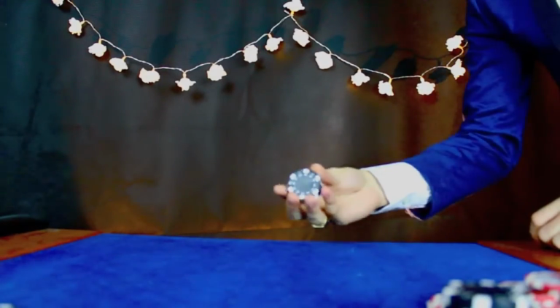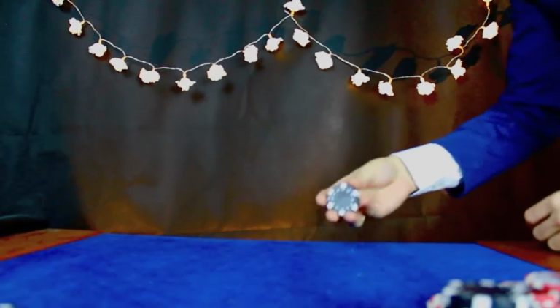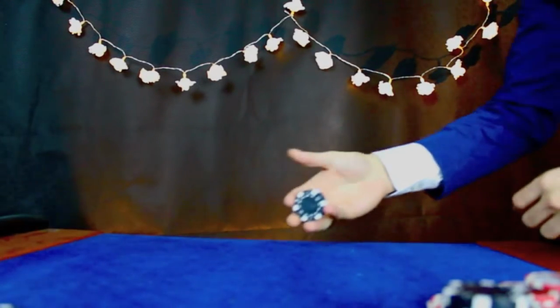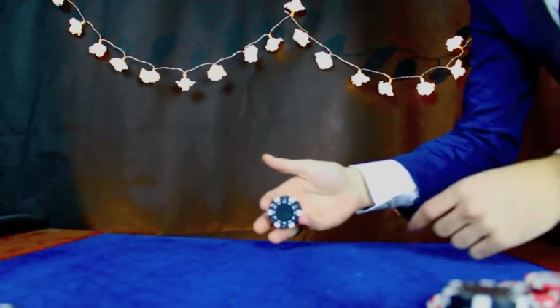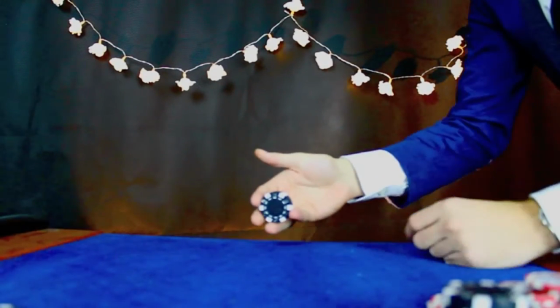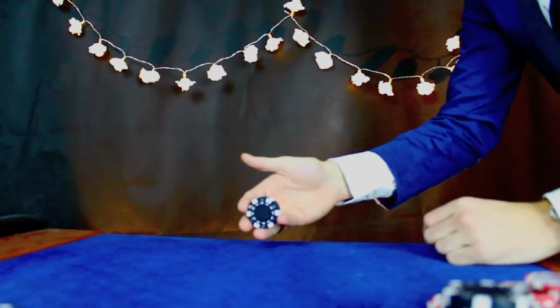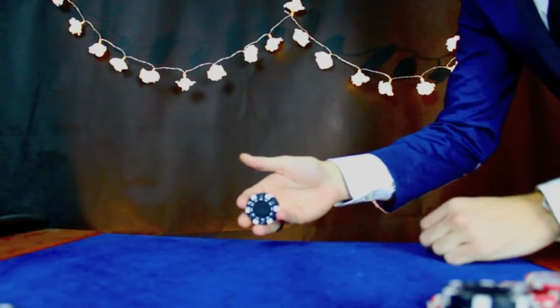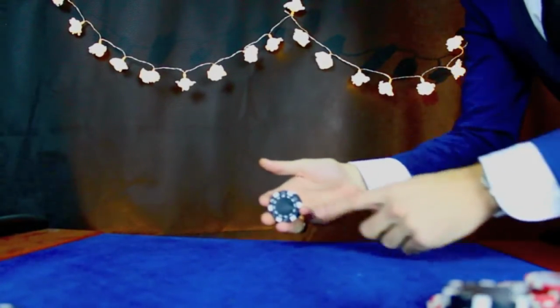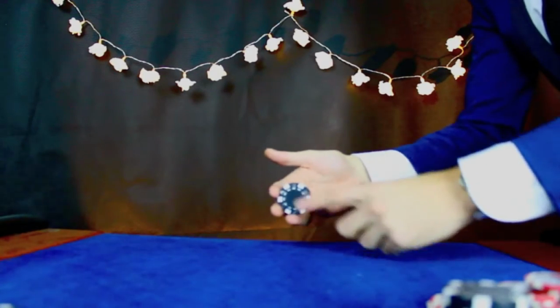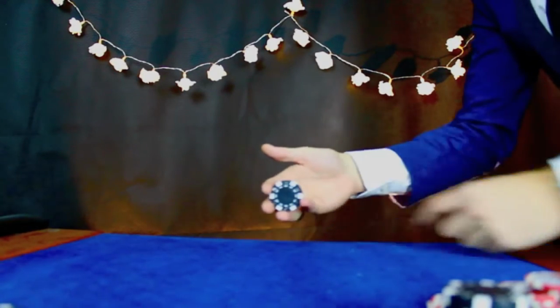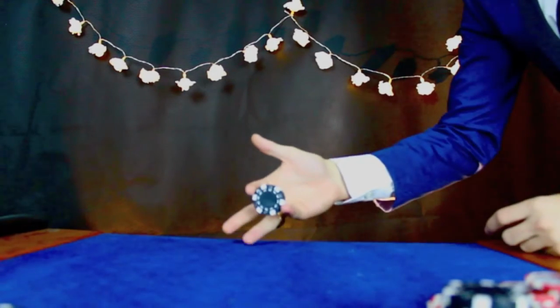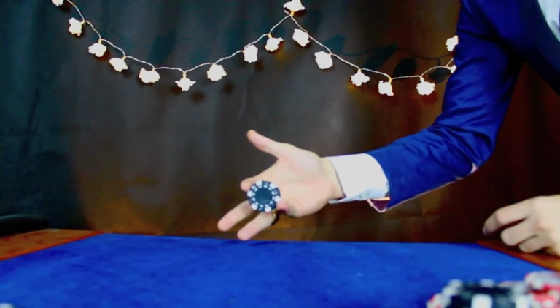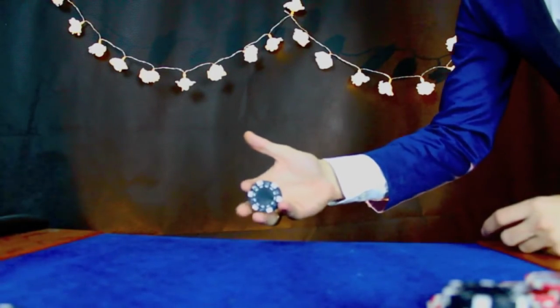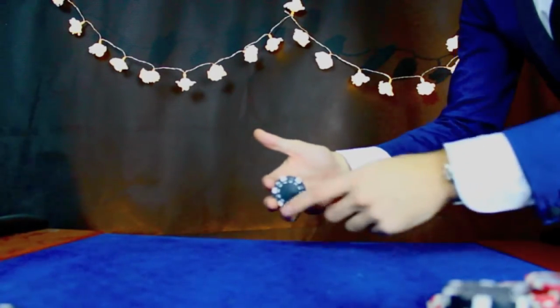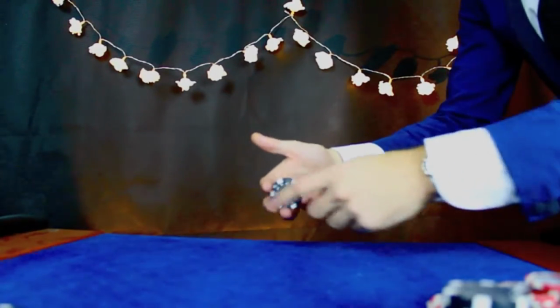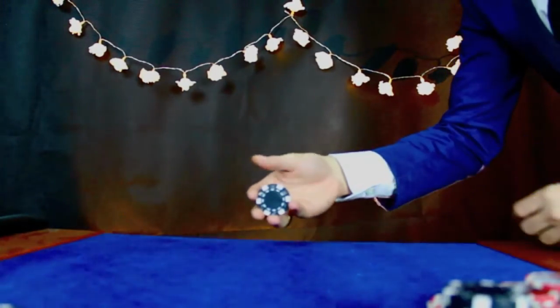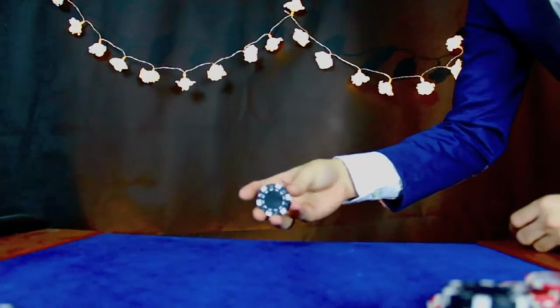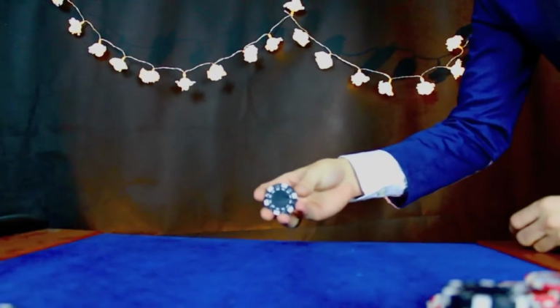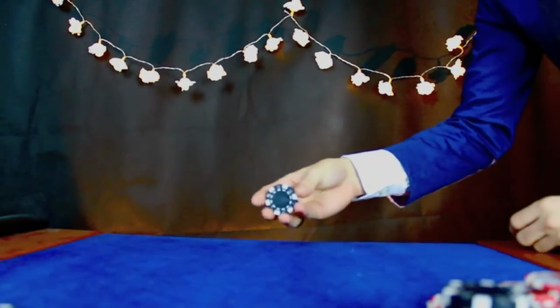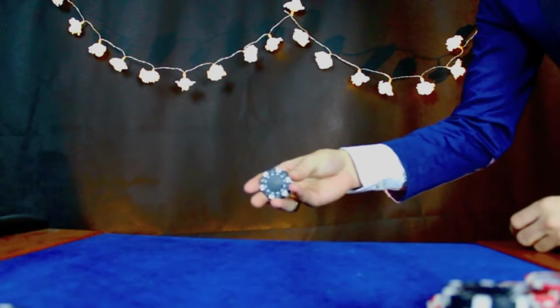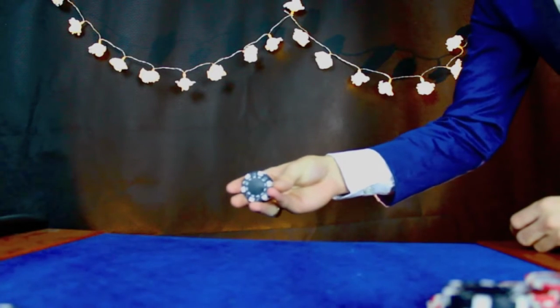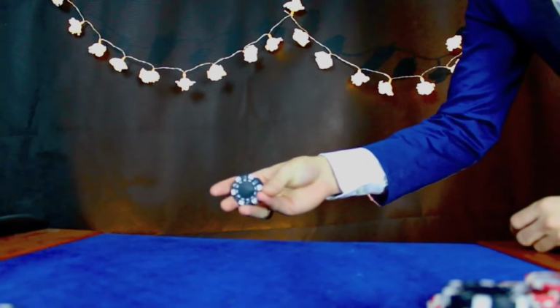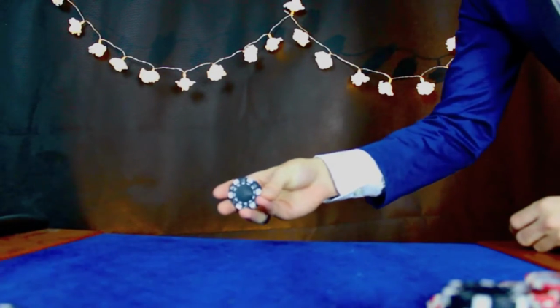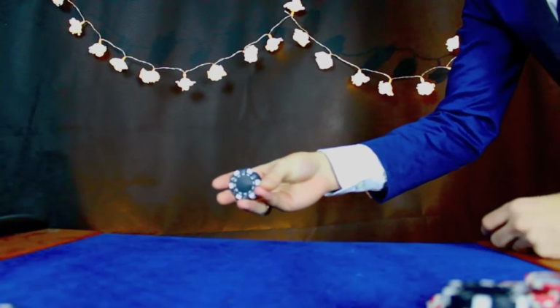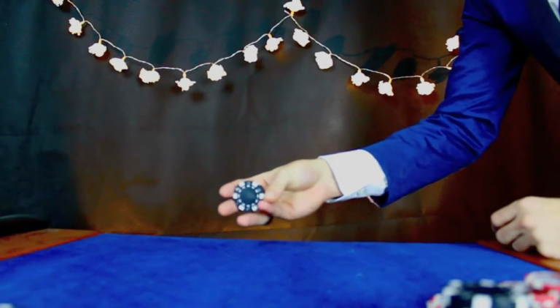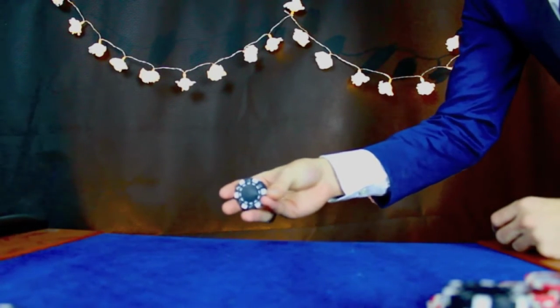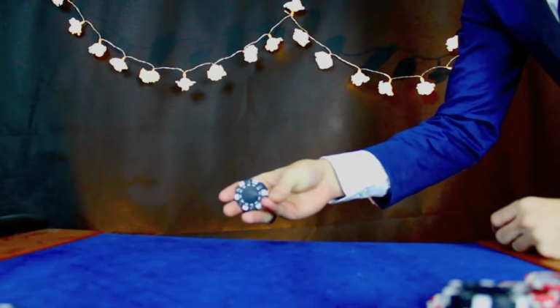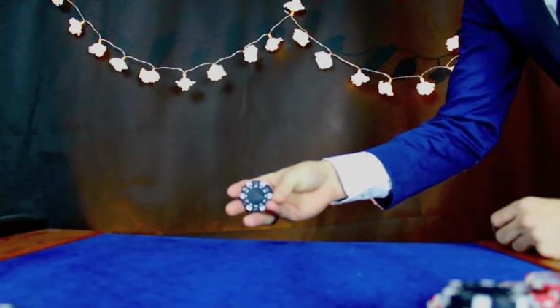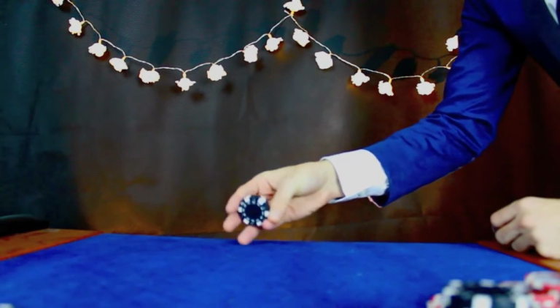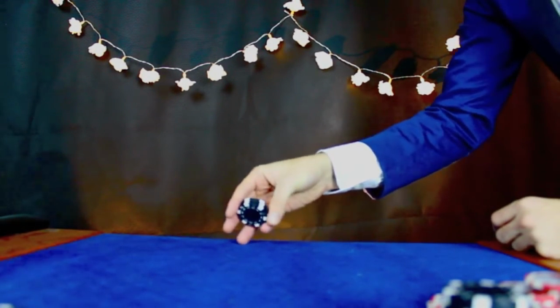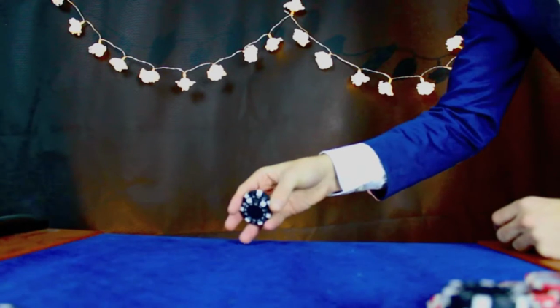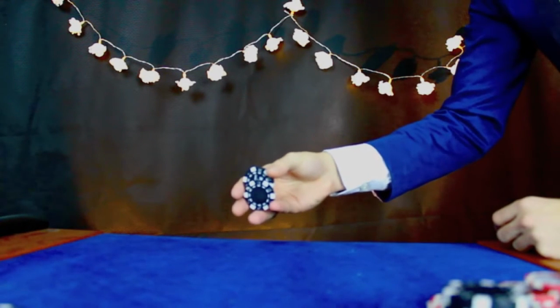To start this trick you're going to need to get three chips in one hand, pinky to index finger, and your ring finger and your middle finger just supporting it. Your thumb is going to come down to your pinky finger and it's going to pull the back two chips up.